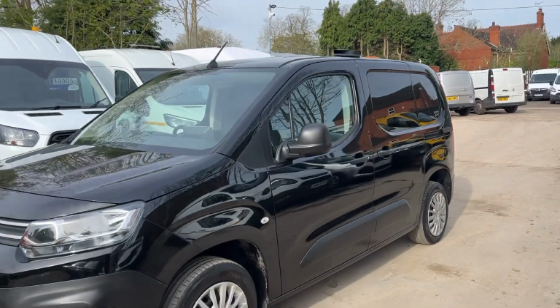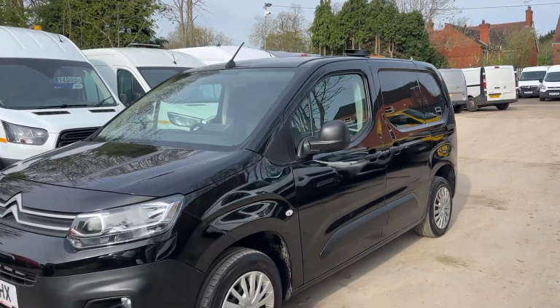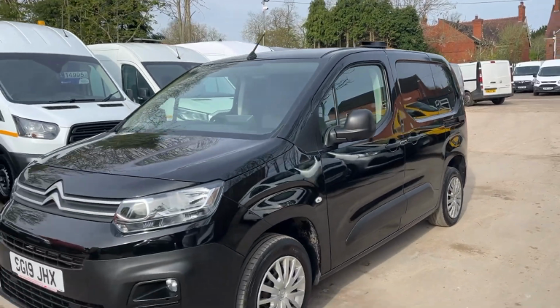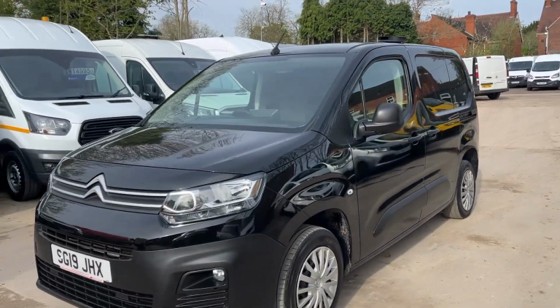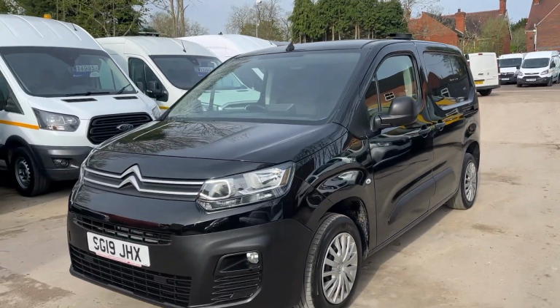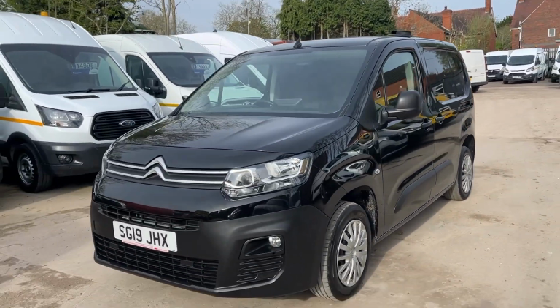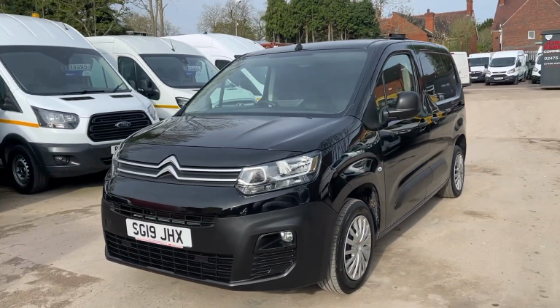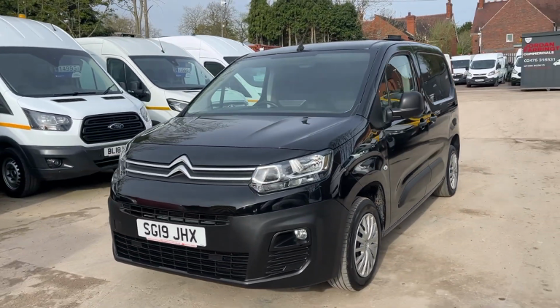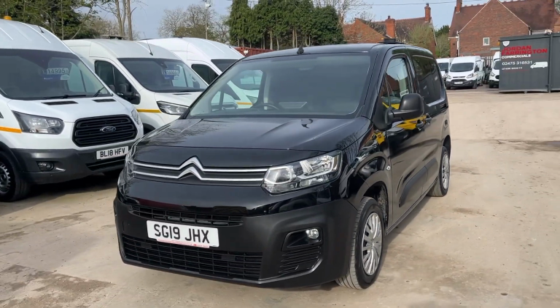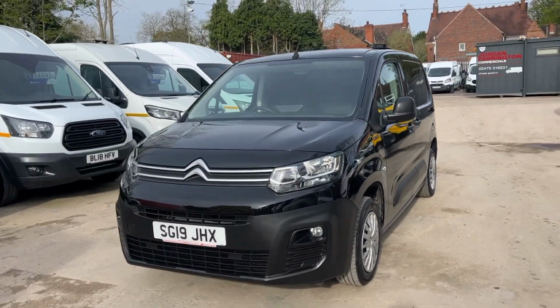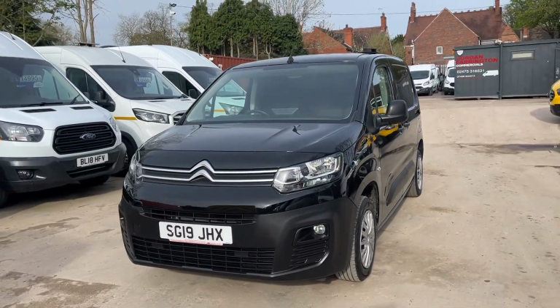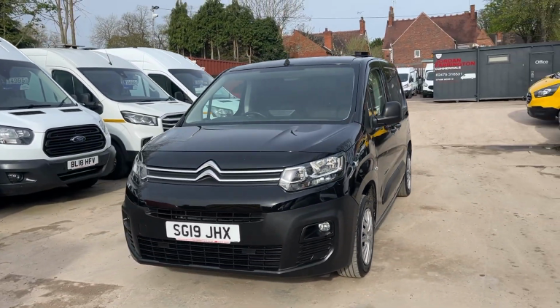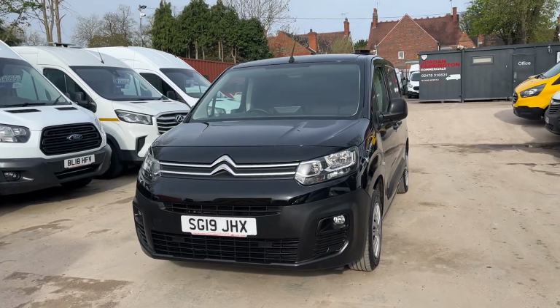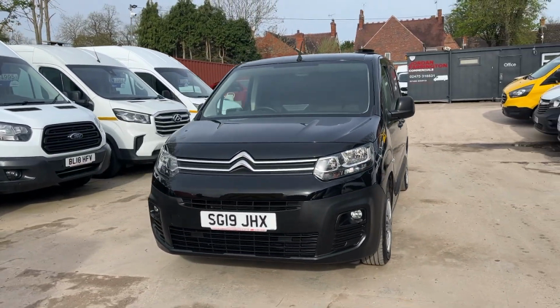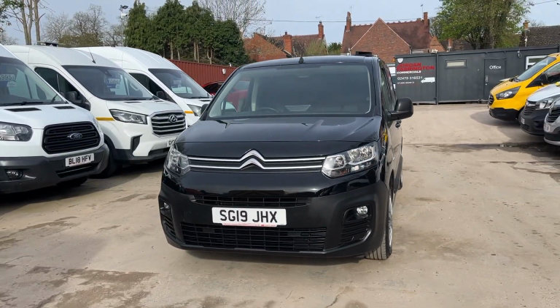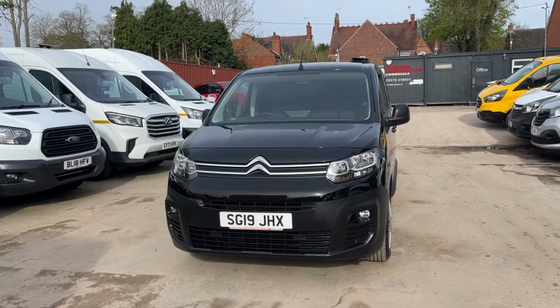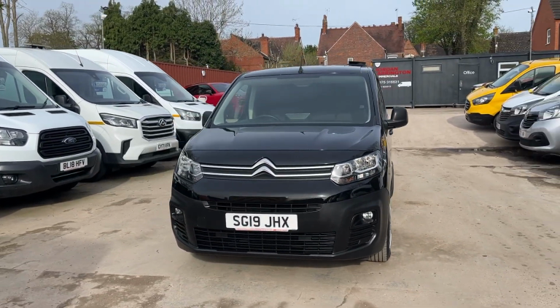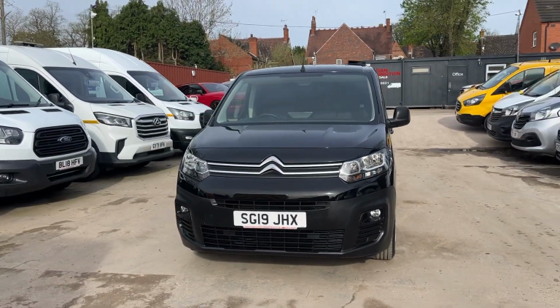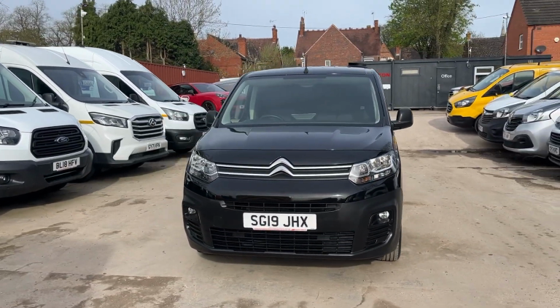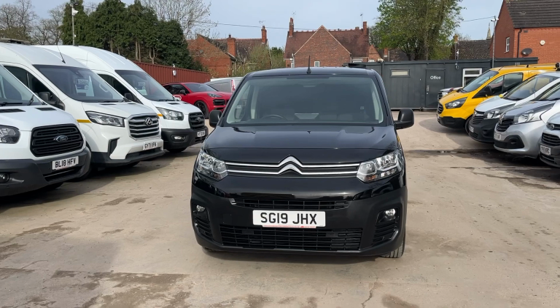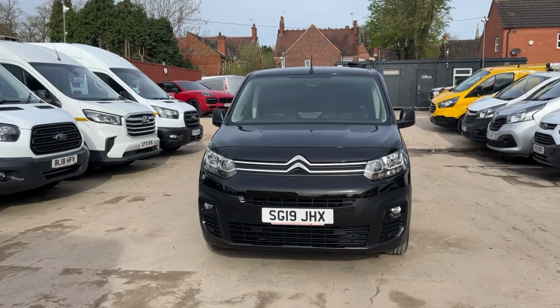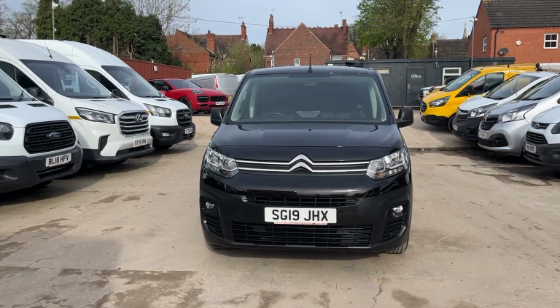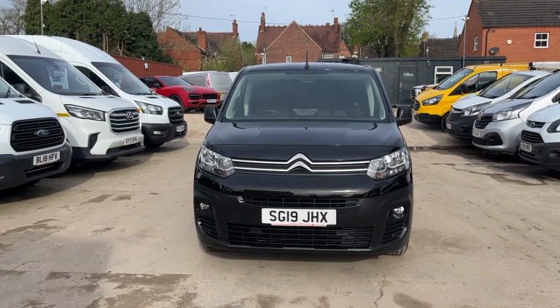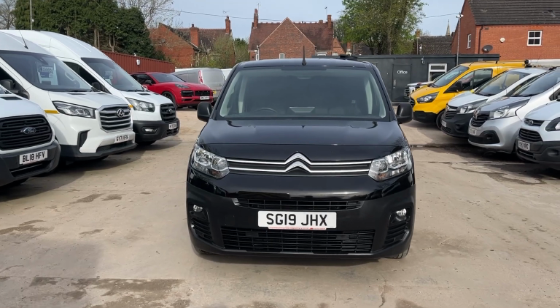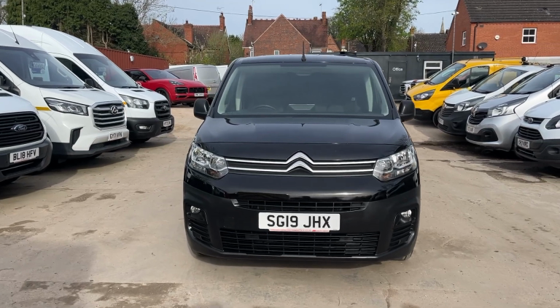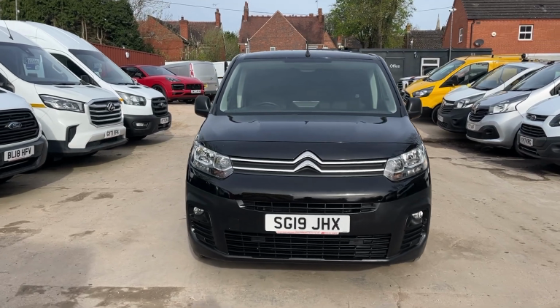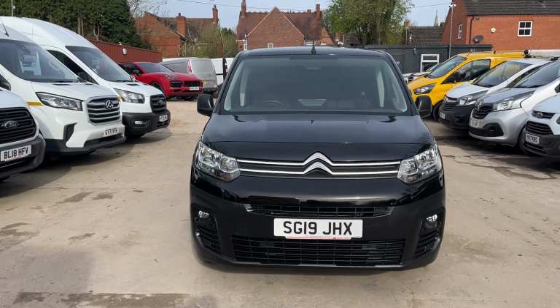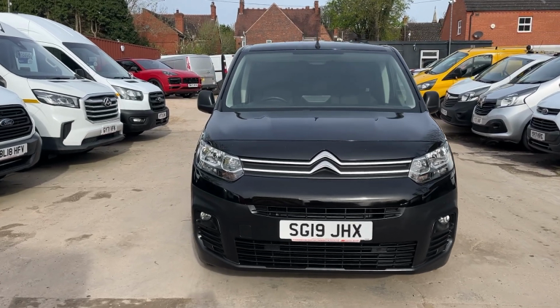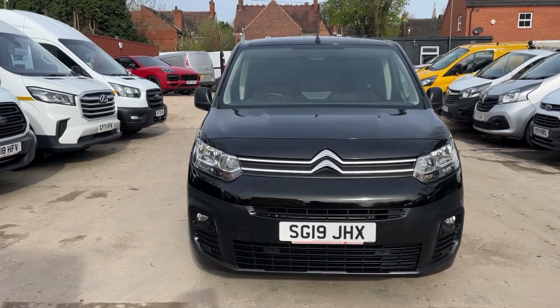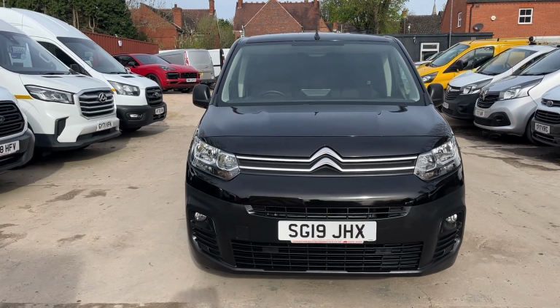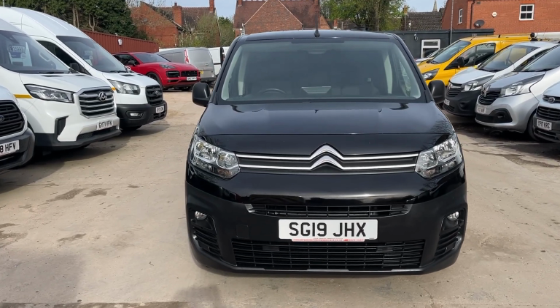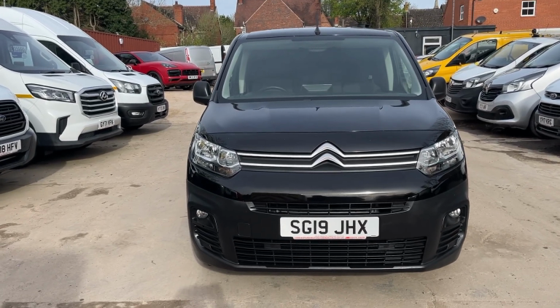Being a 2019 reg, it's Euro 6, so you can go into the clean air zones free of charge. I'll just show you inside.